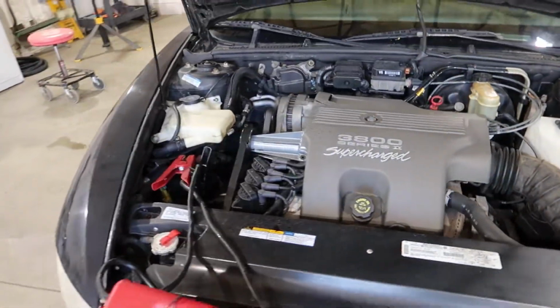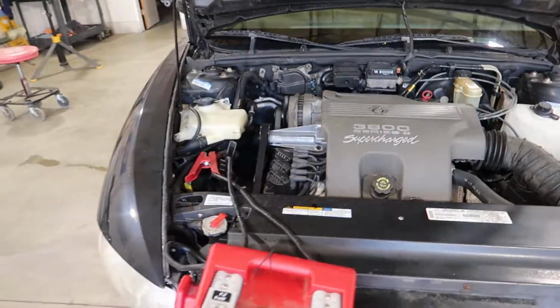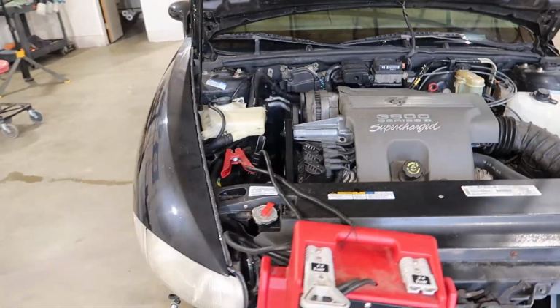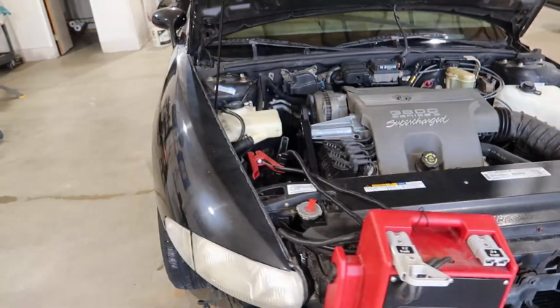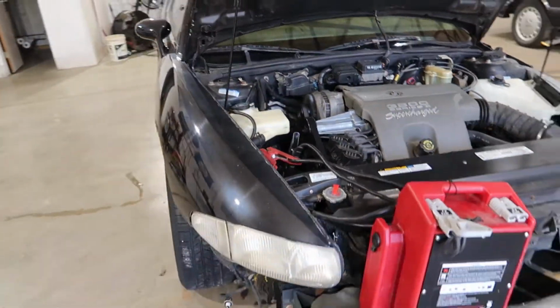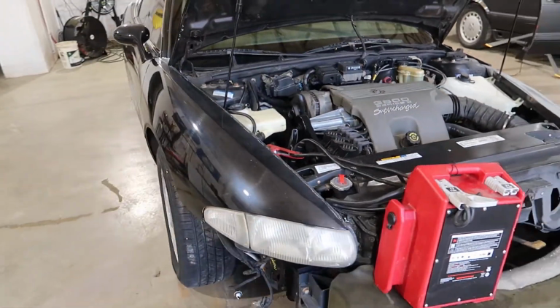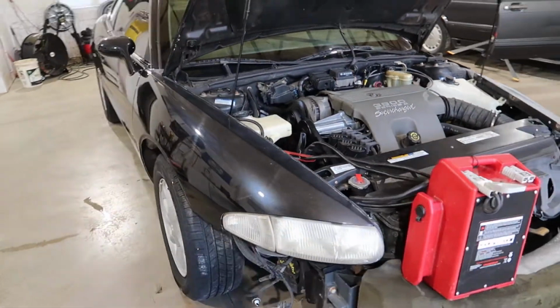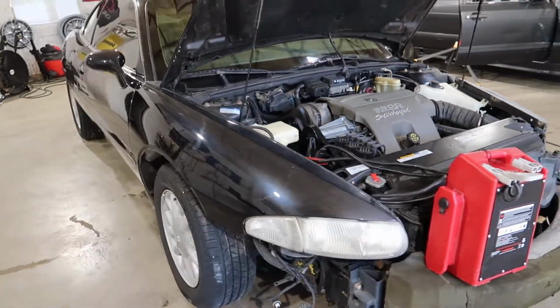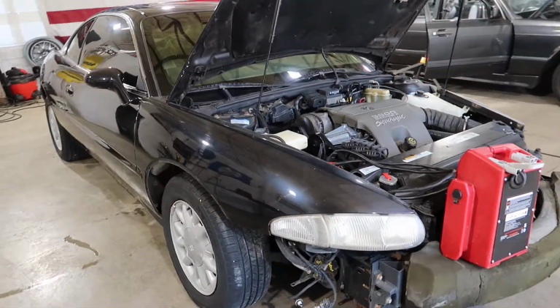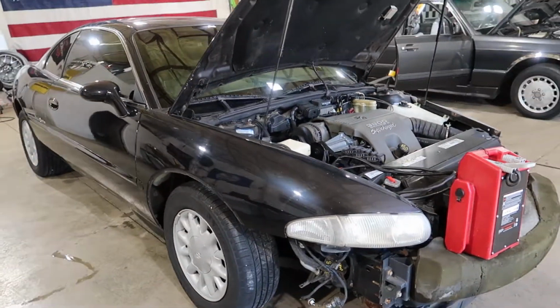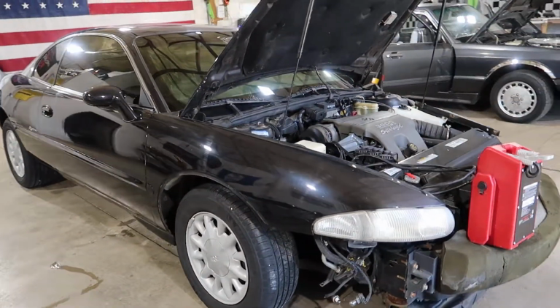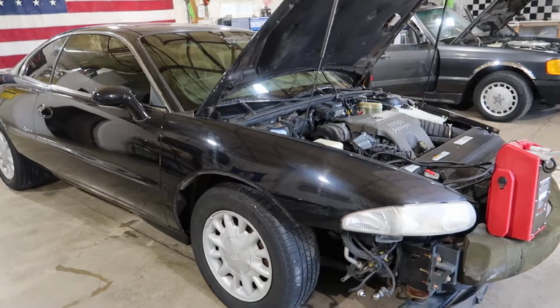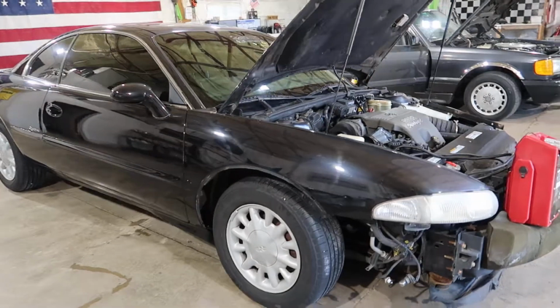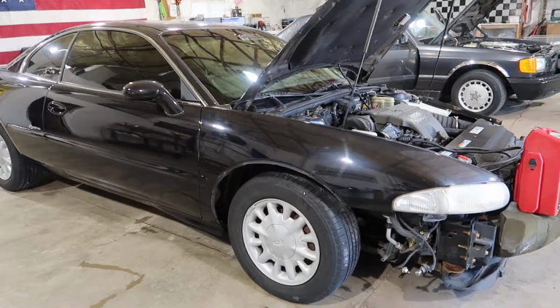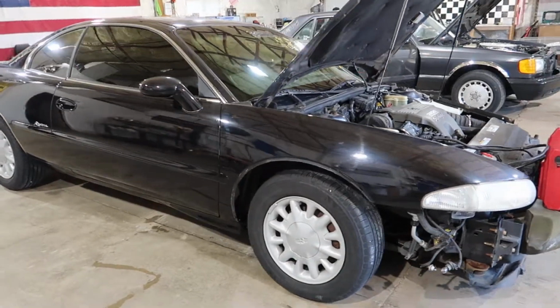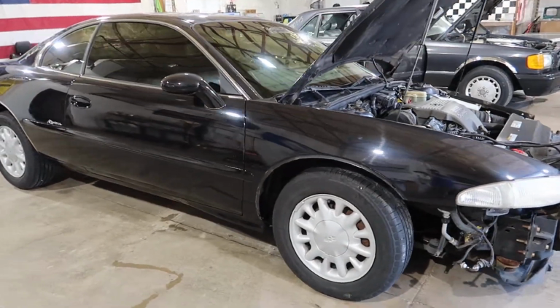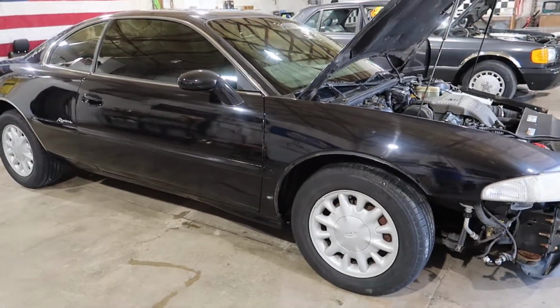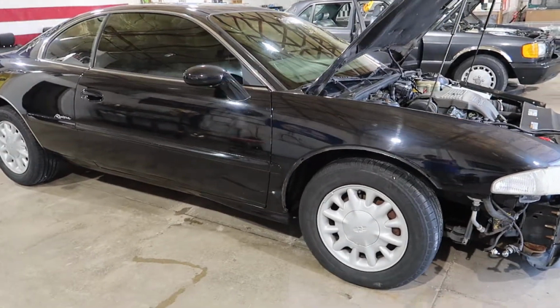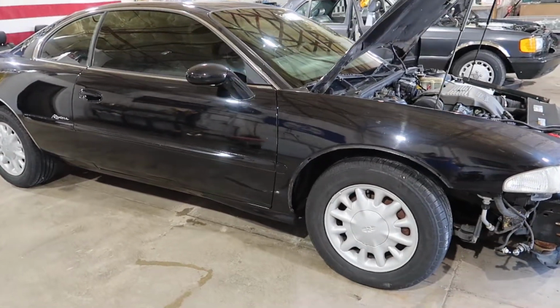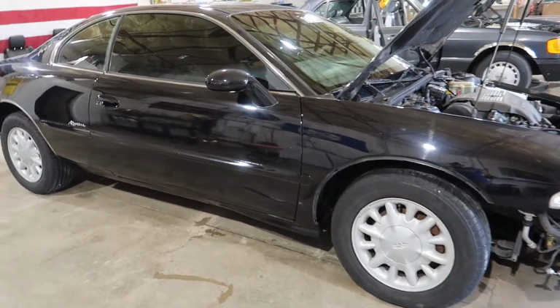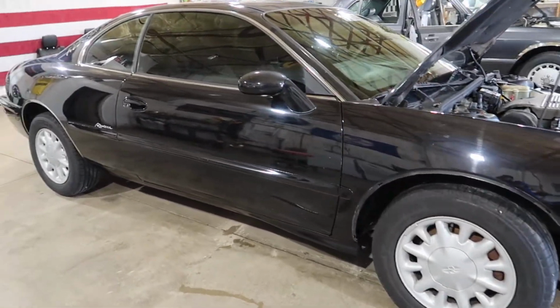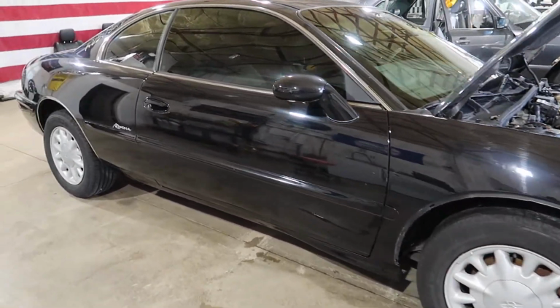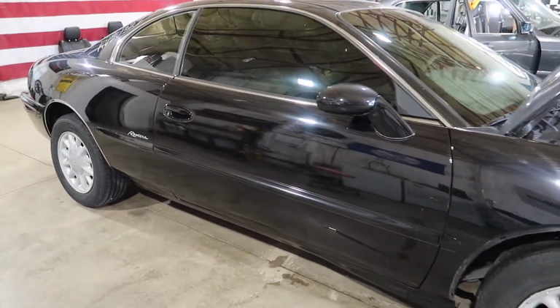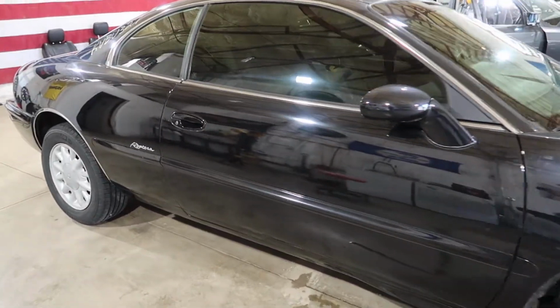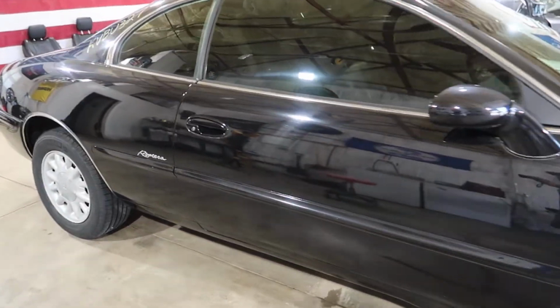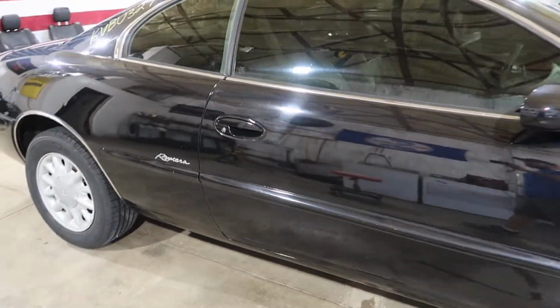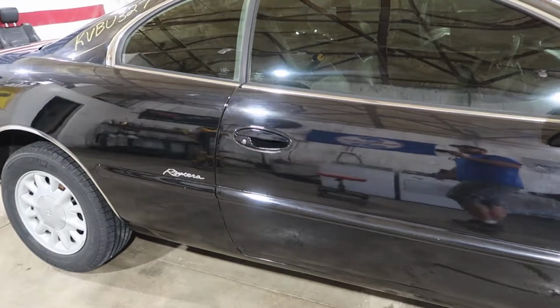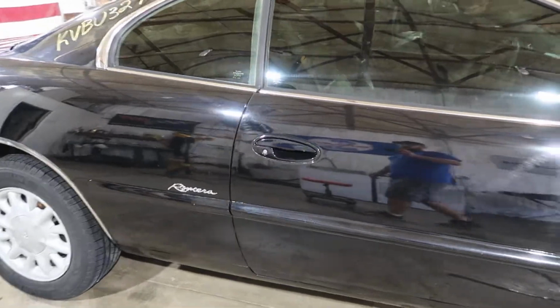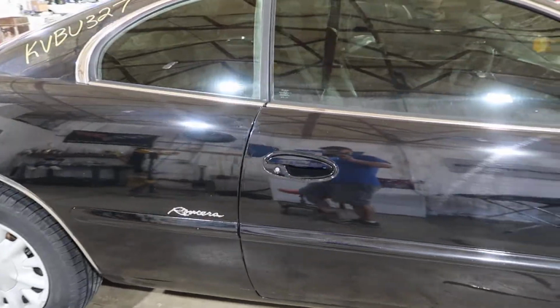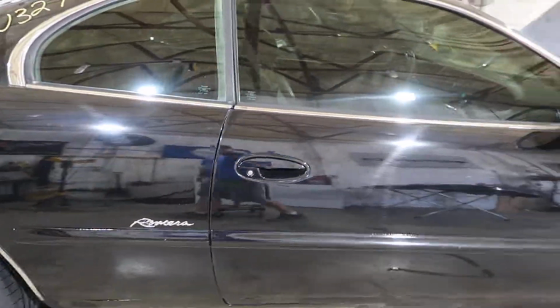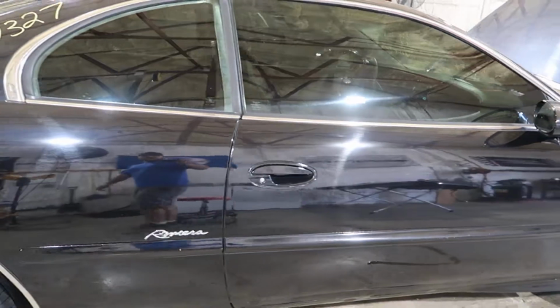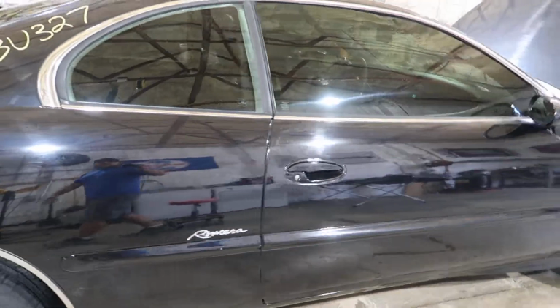This vehicle is black, color code 41U. It's got three nice aluminum factory wheels on it — one of them got damaged in the accident.